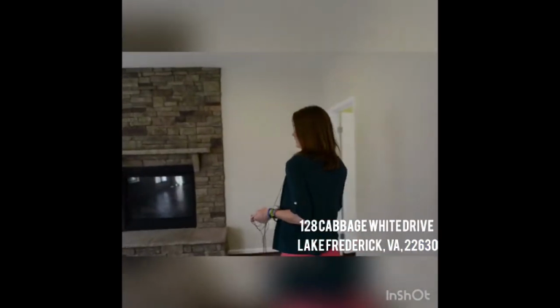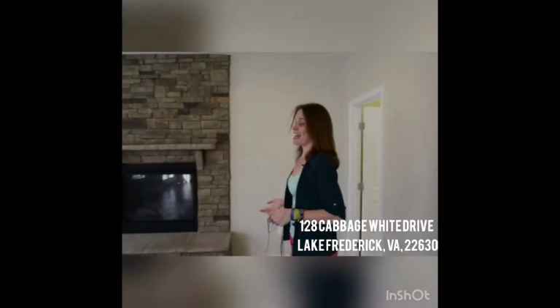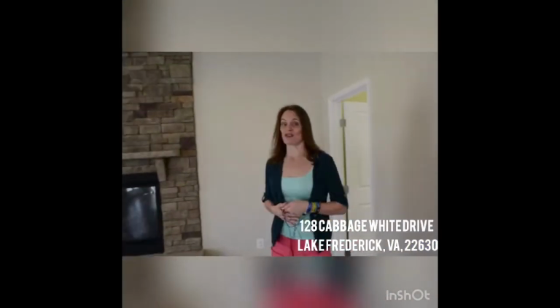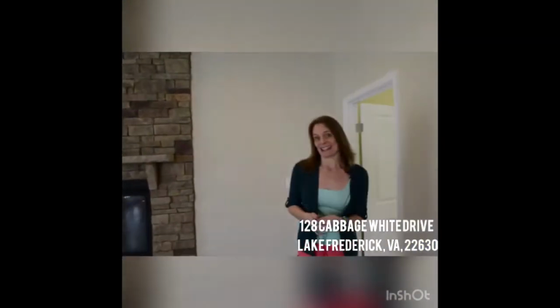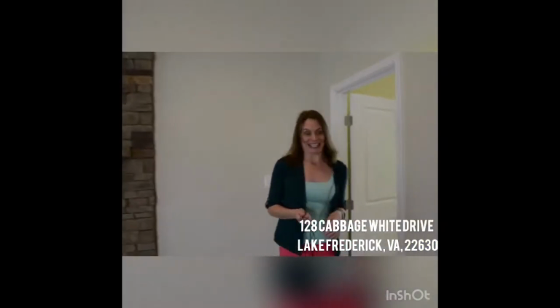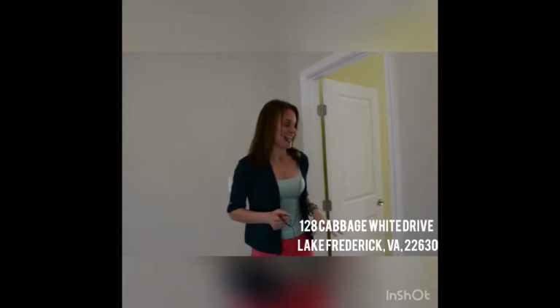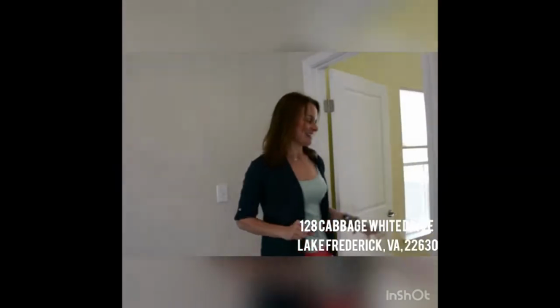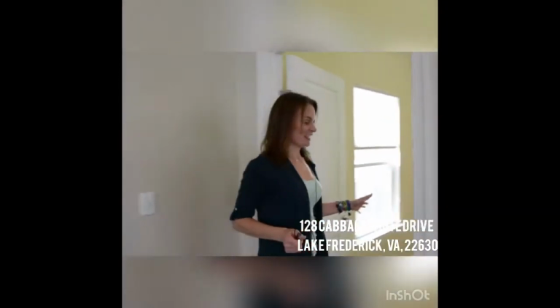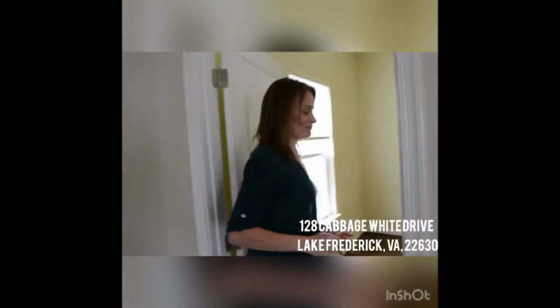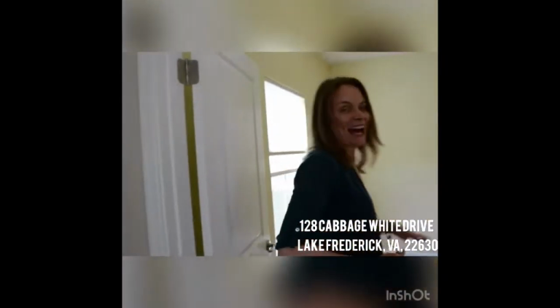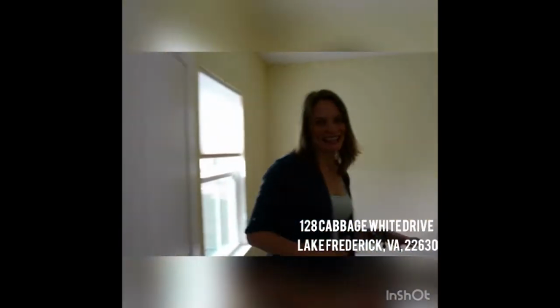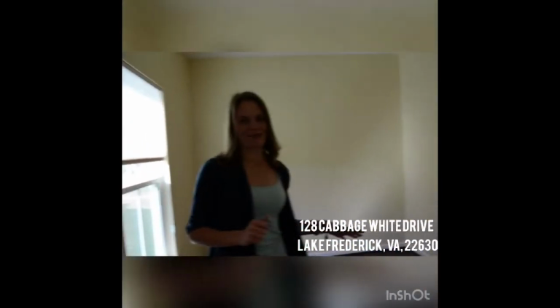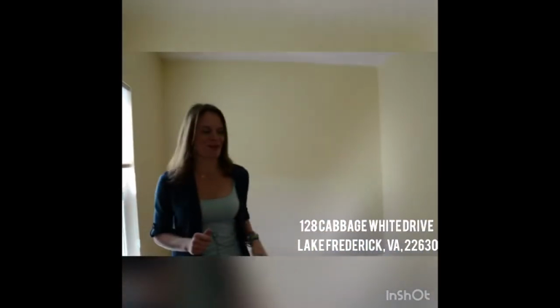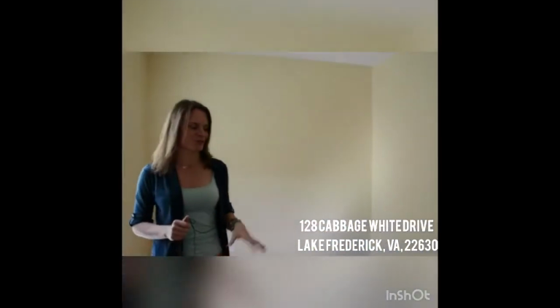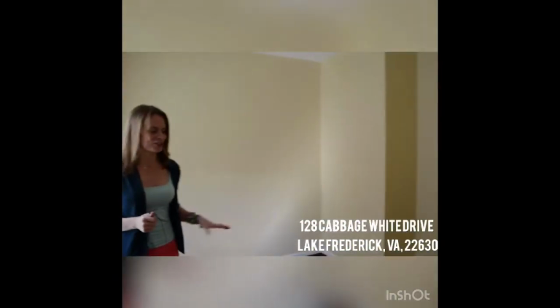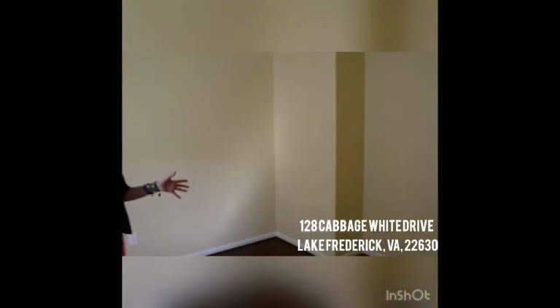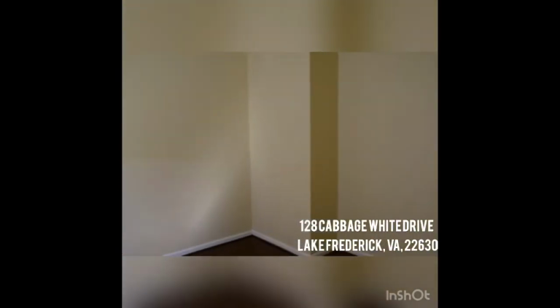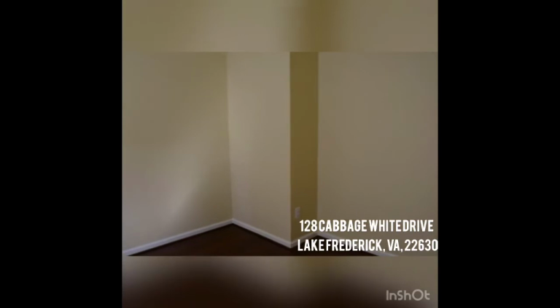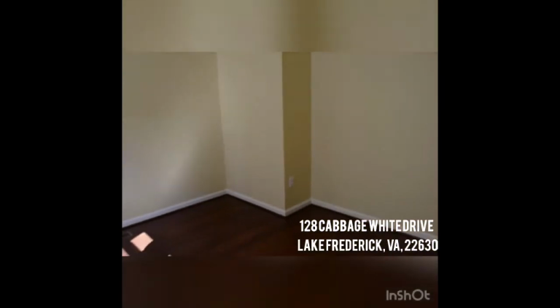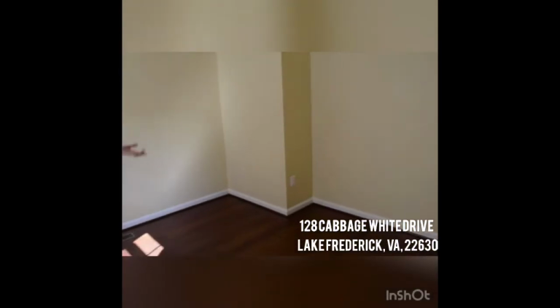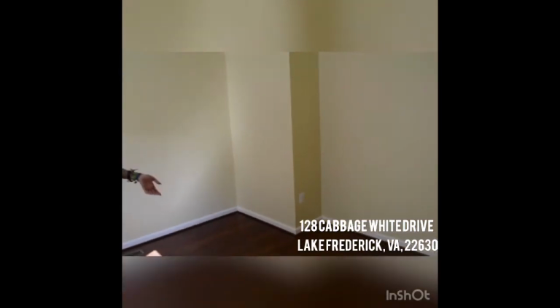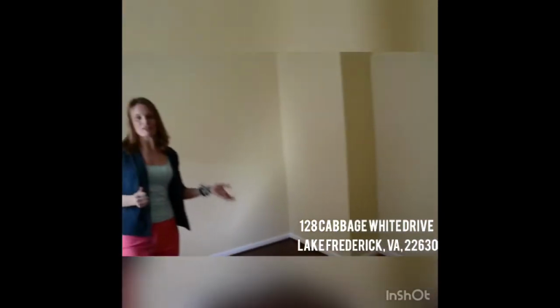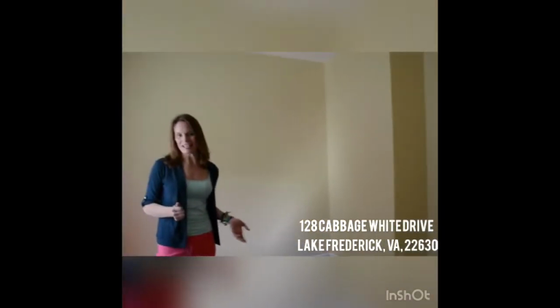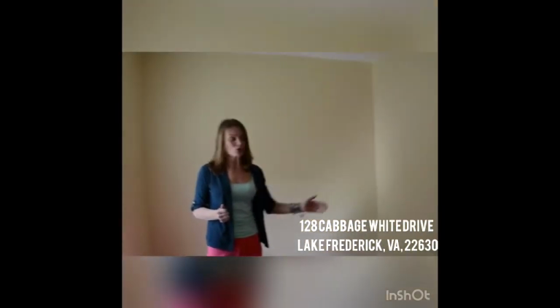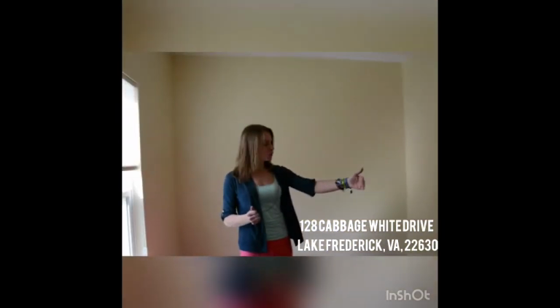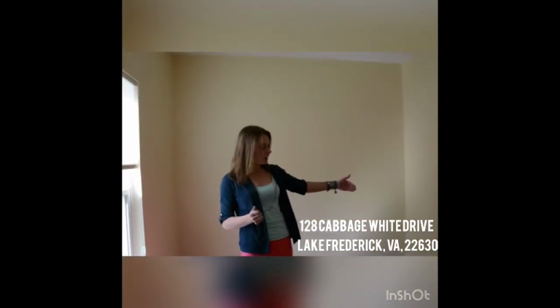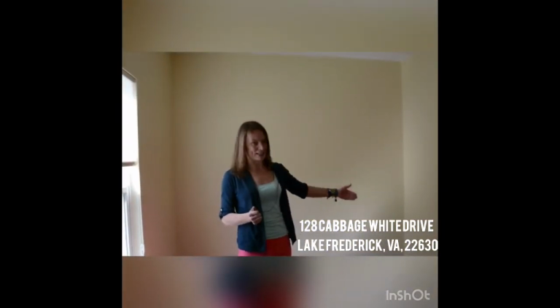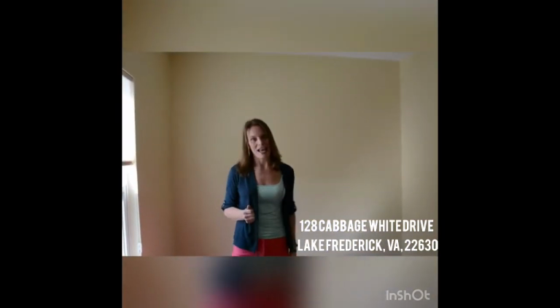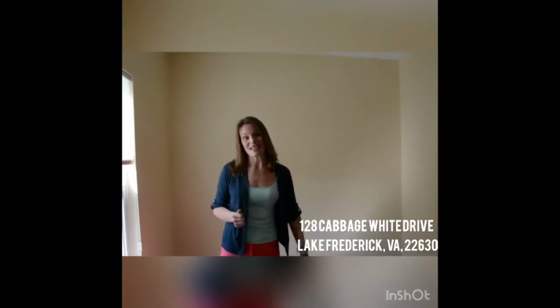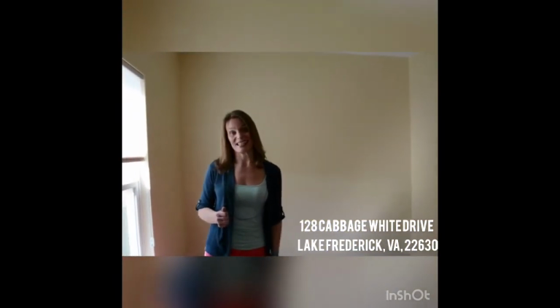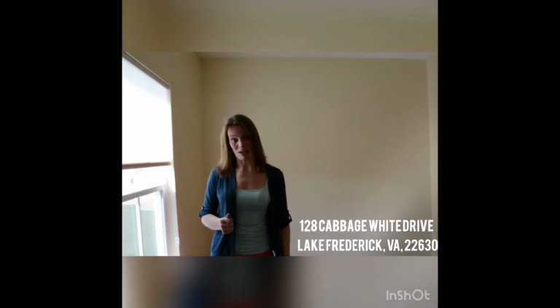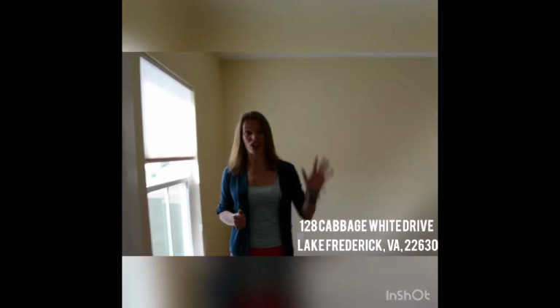Again, the enormous walk-in pantry — this is my favorite sneaky feature of this house. The sellers that lived here had some great little kids, and I think they used this to kind of hide things when family came over. This space could be a playroom, could be an office, it could even be a guest room — you could even put a closet in here and make it a sixth bedroom.